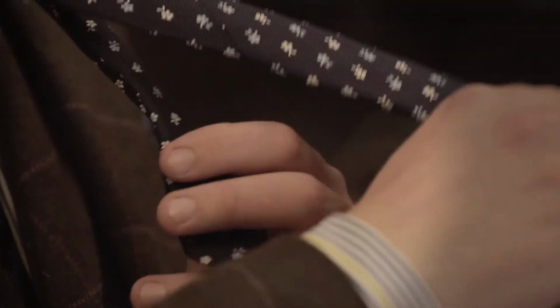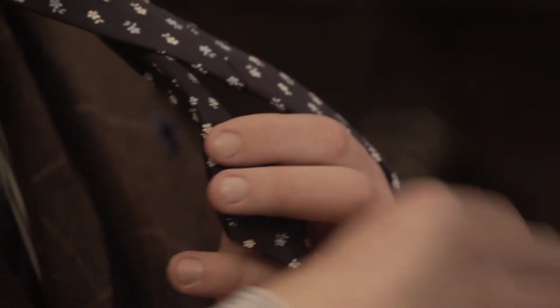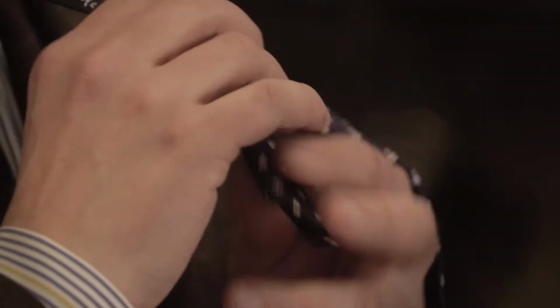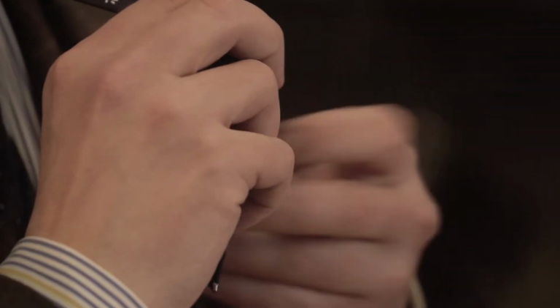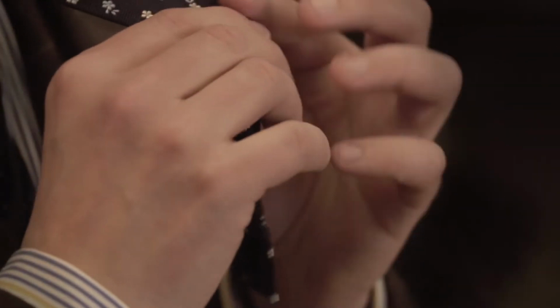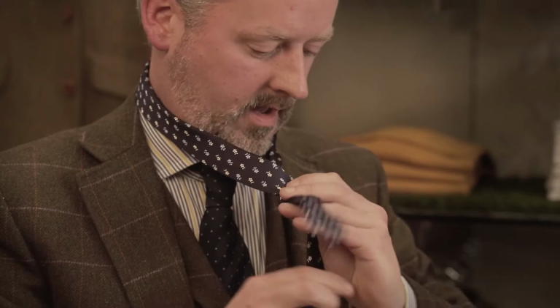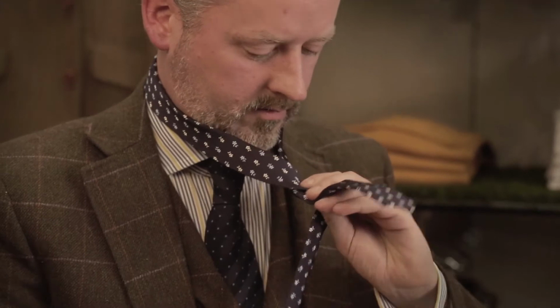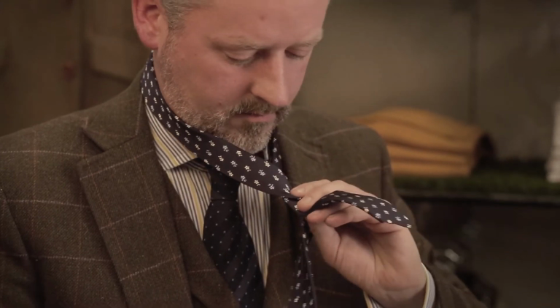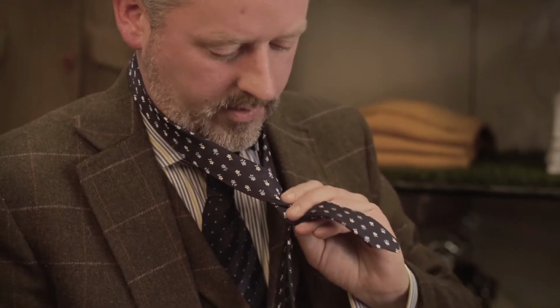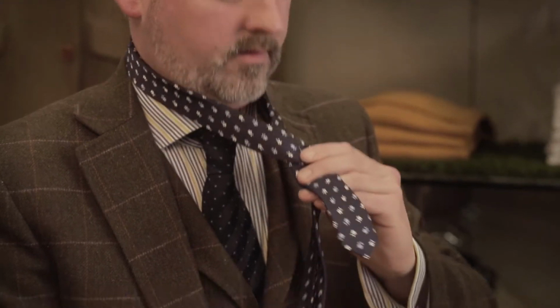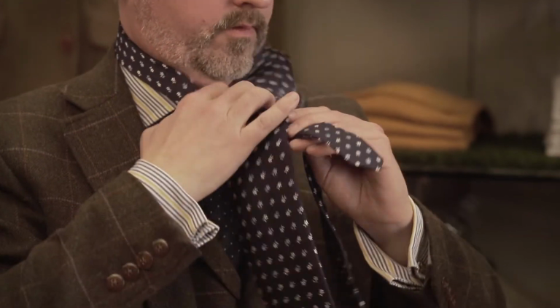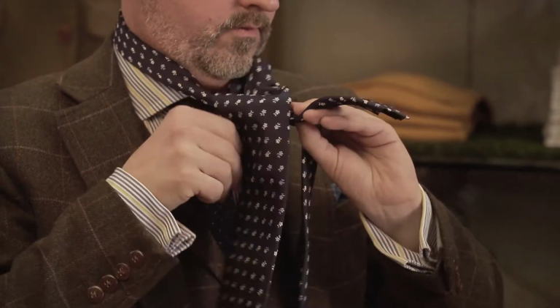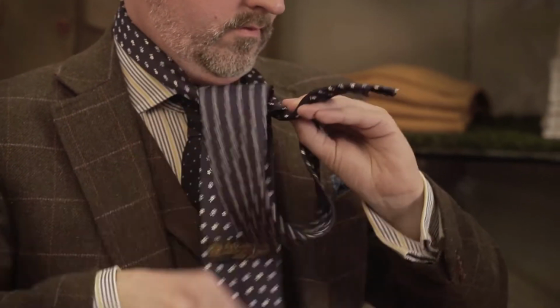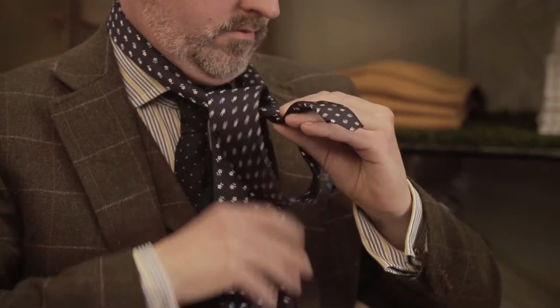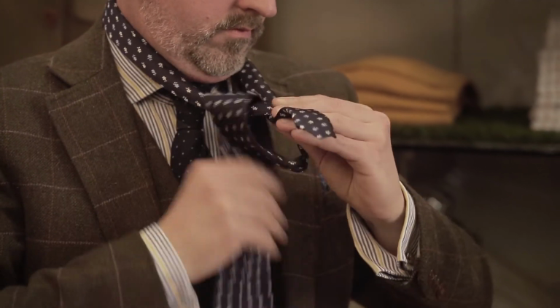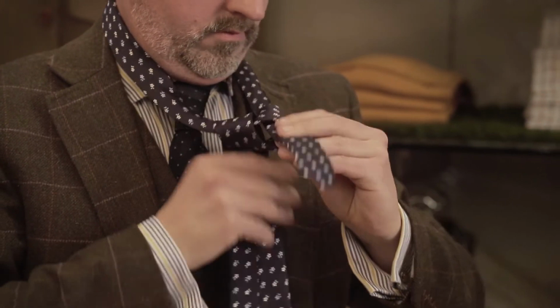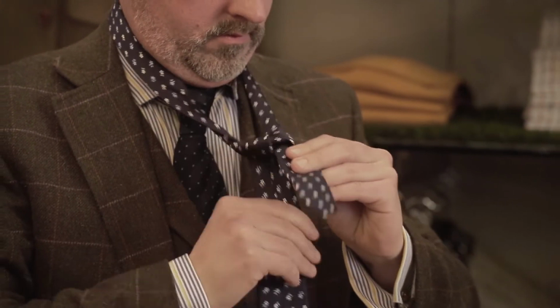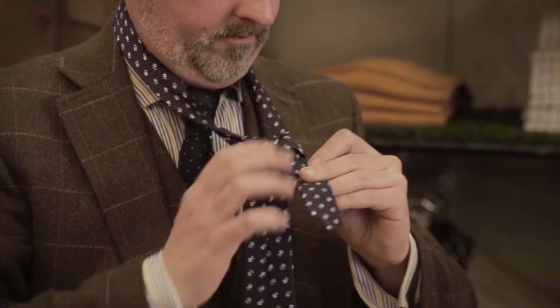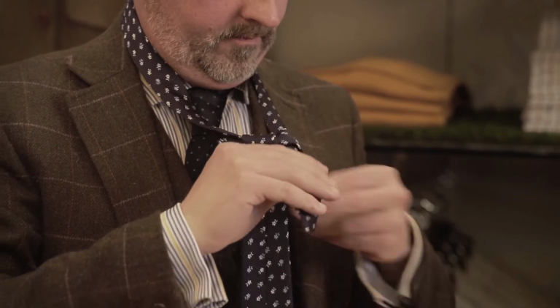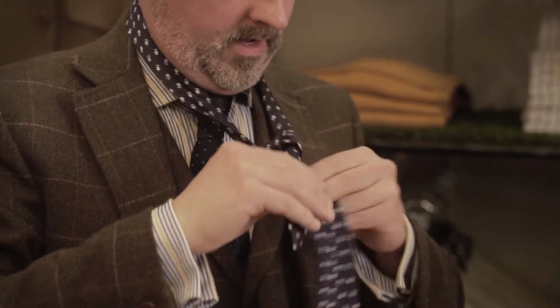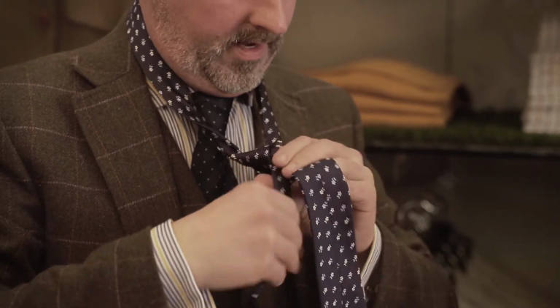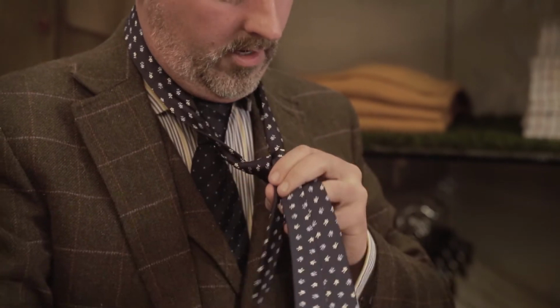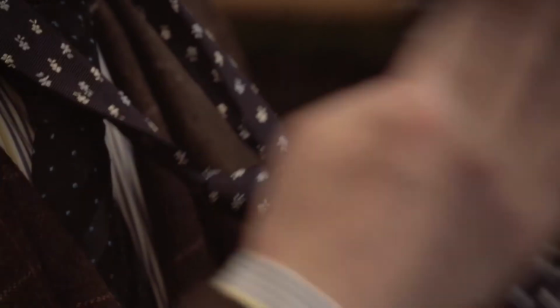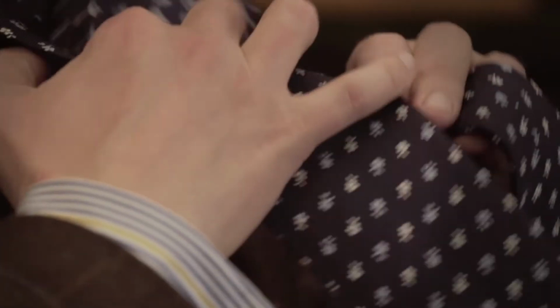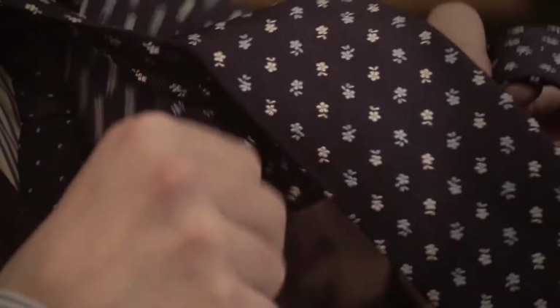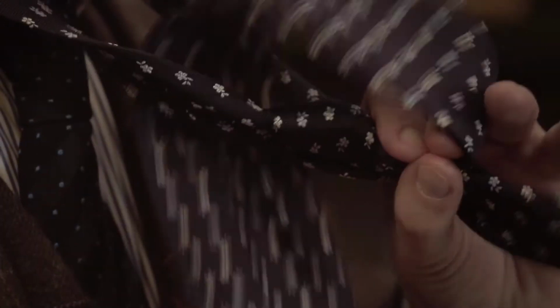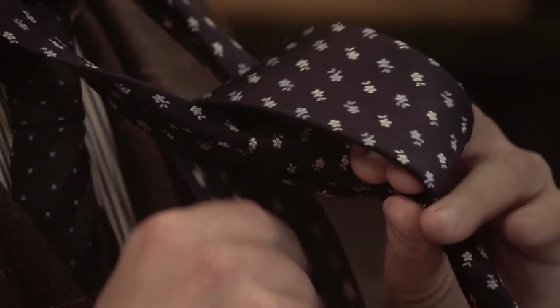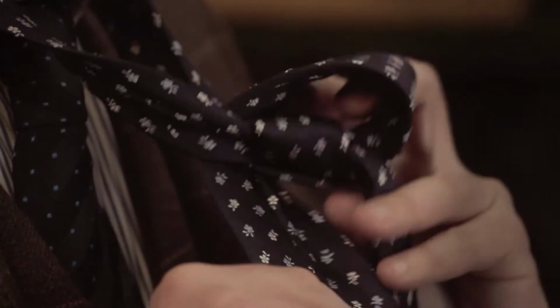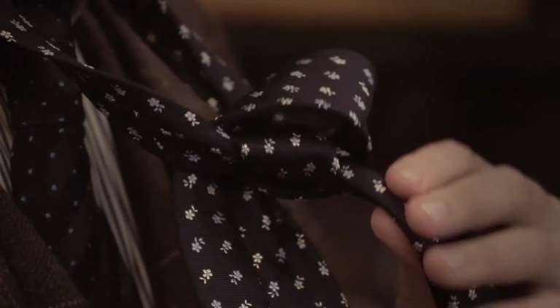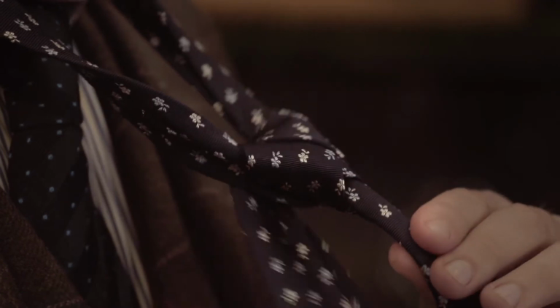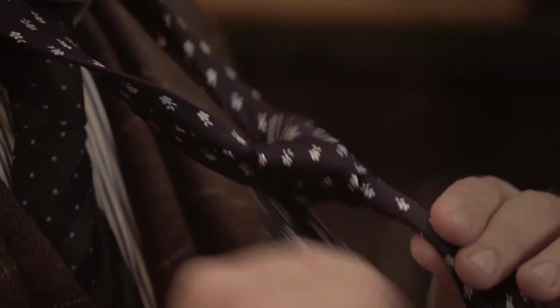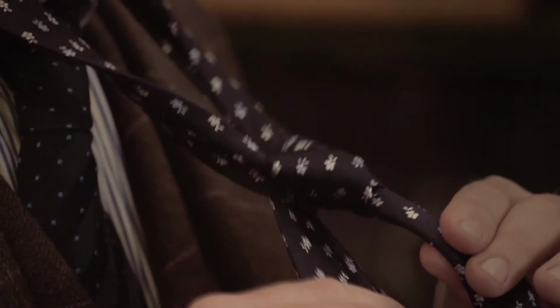So over, right over left, and bring that through. And then you go in again to create the big knot.